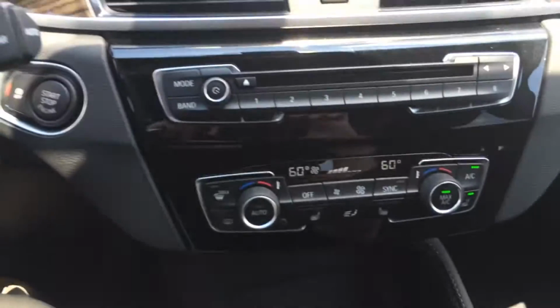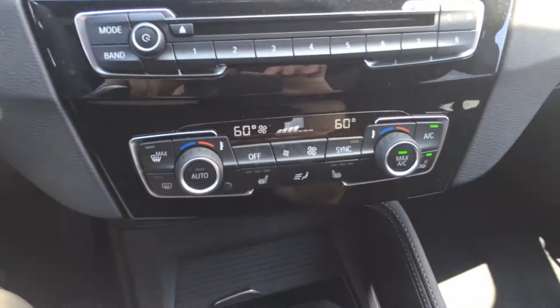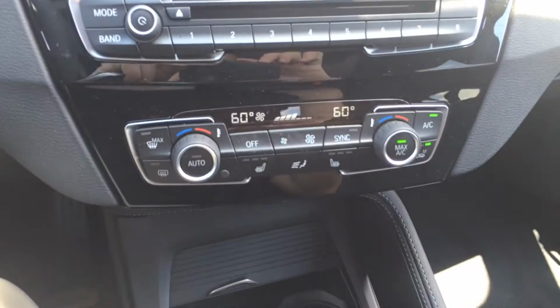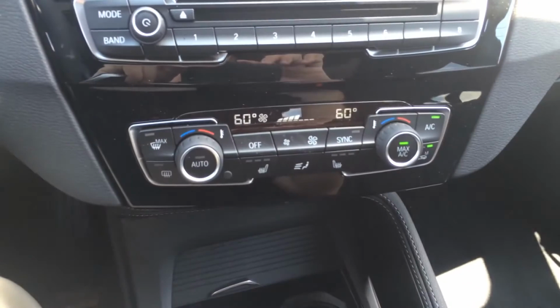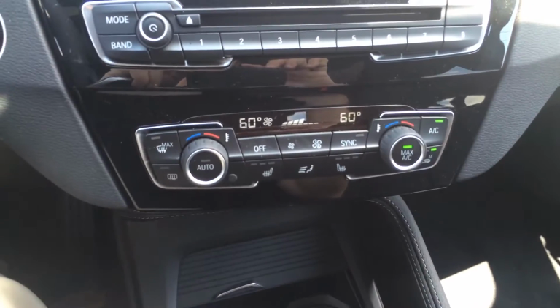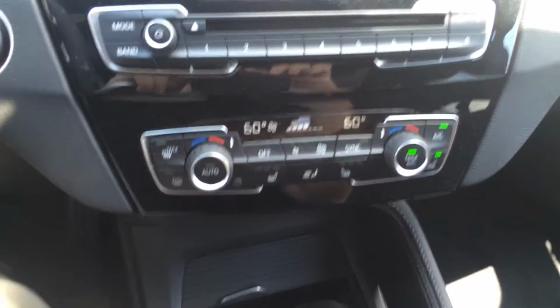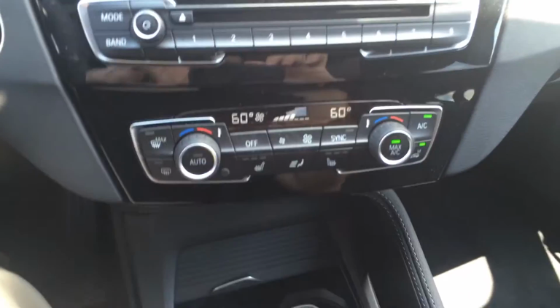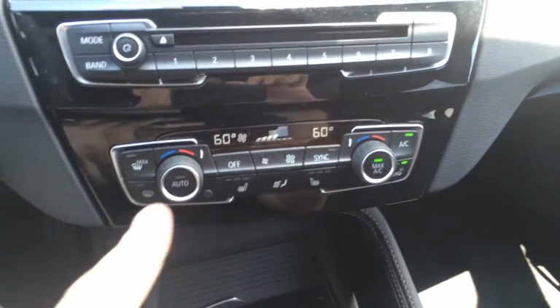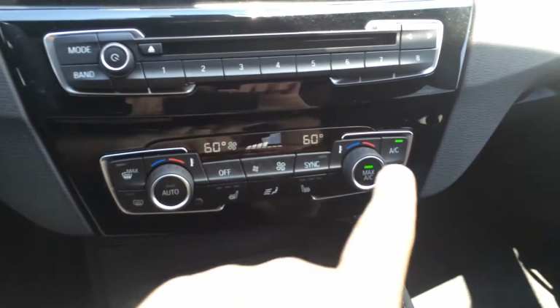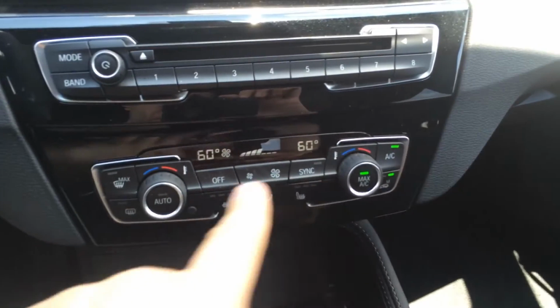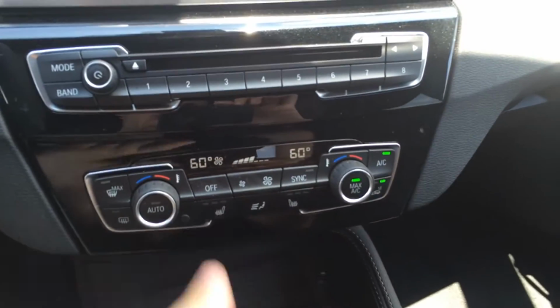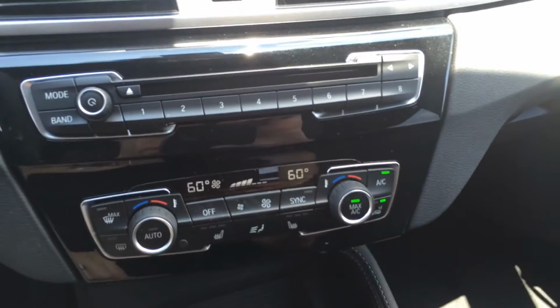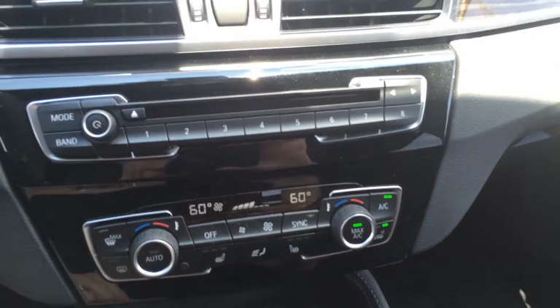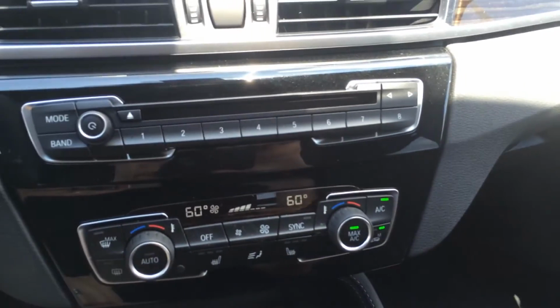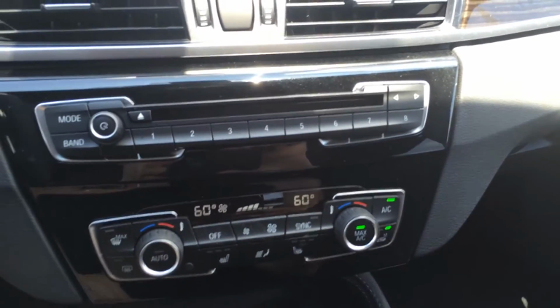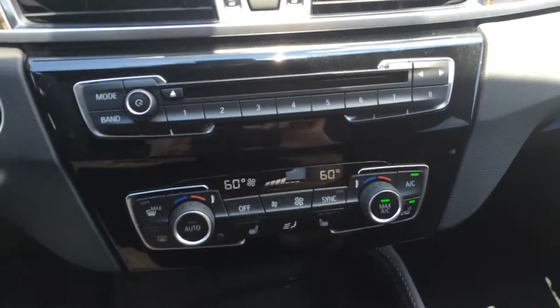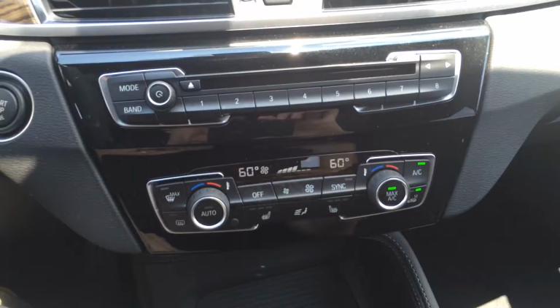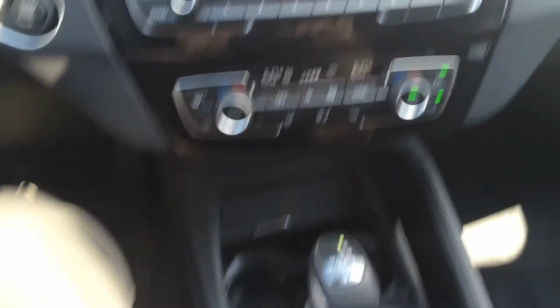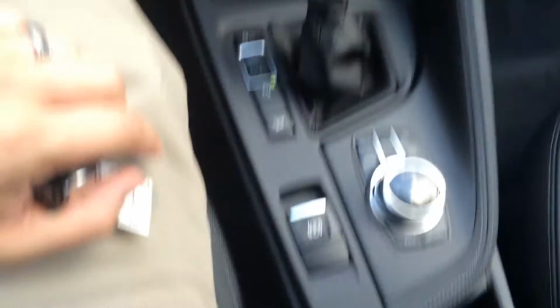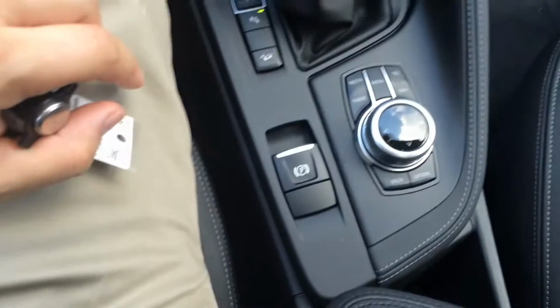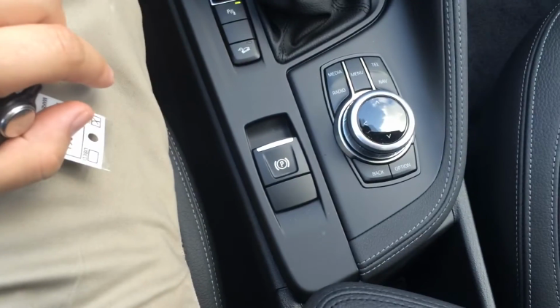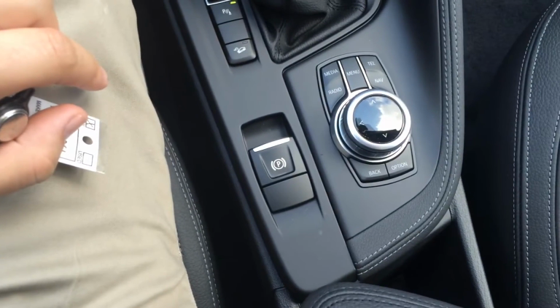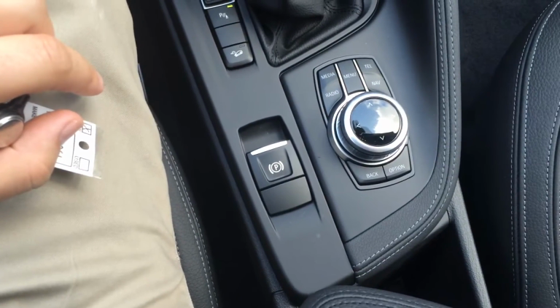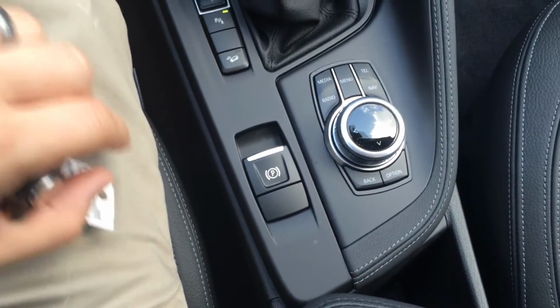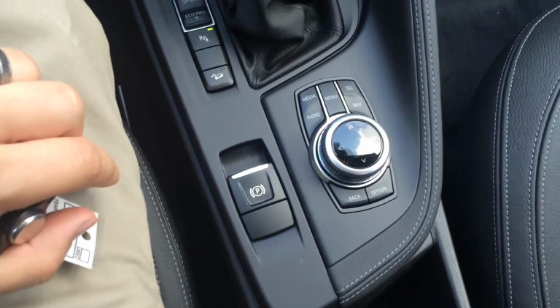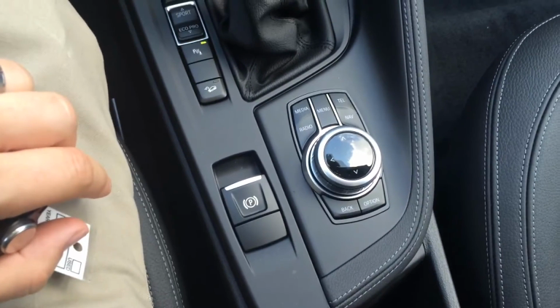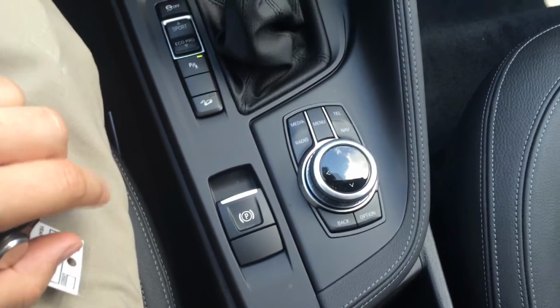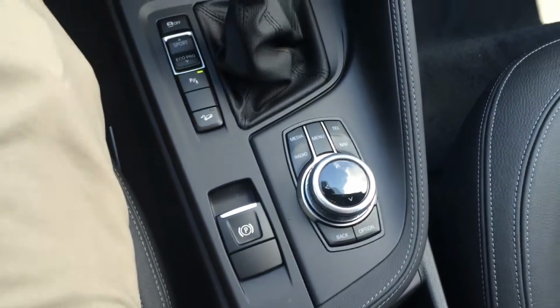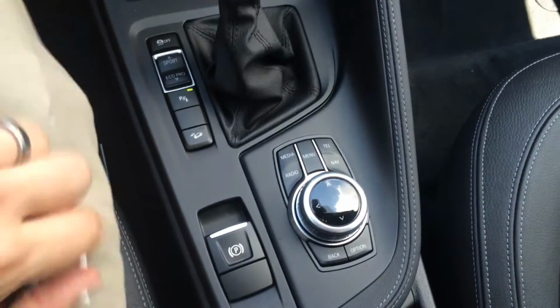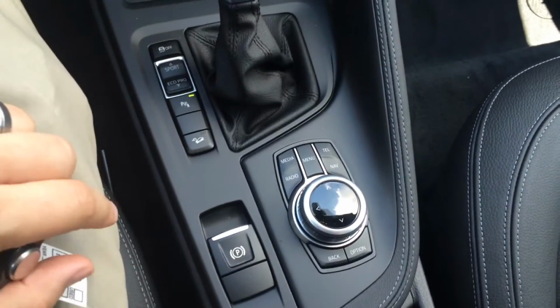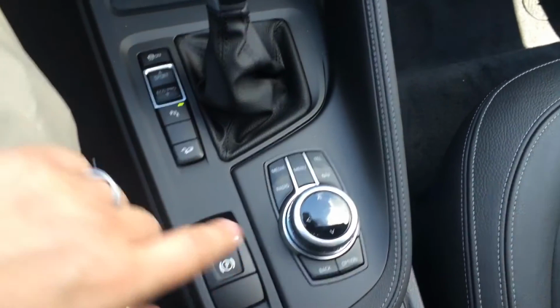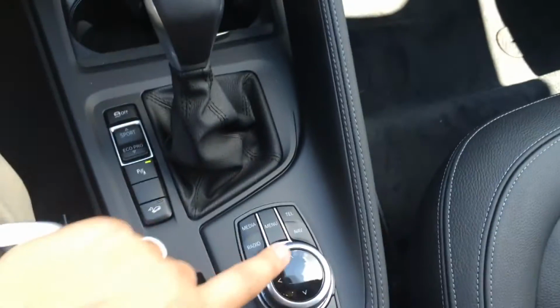Right here you have your heated front seats, dual climate temperature control, and a CD player. These are the controls for your multi-informational display screen.